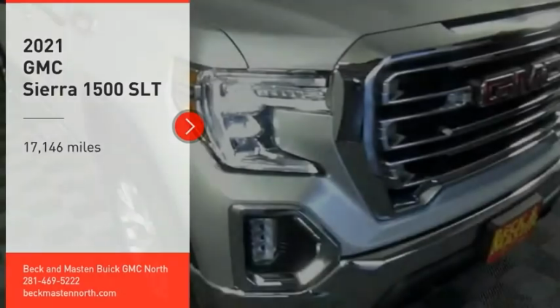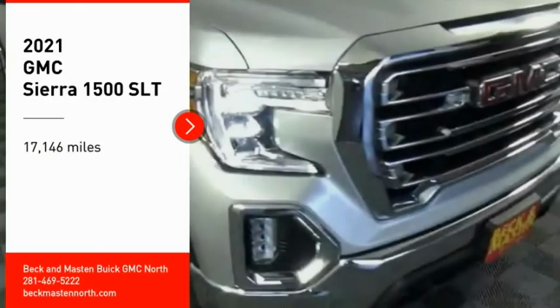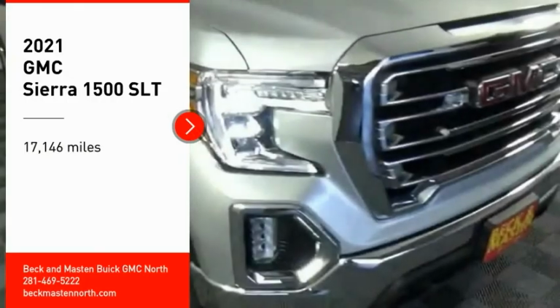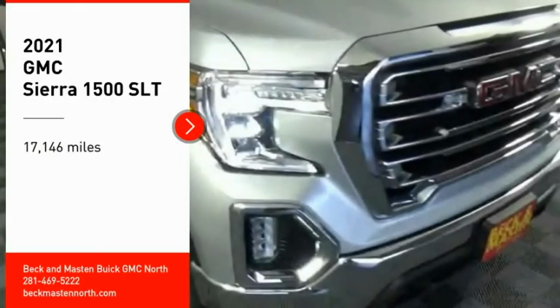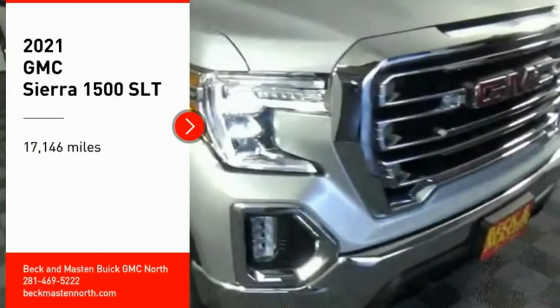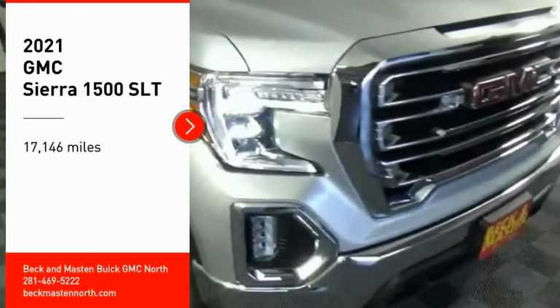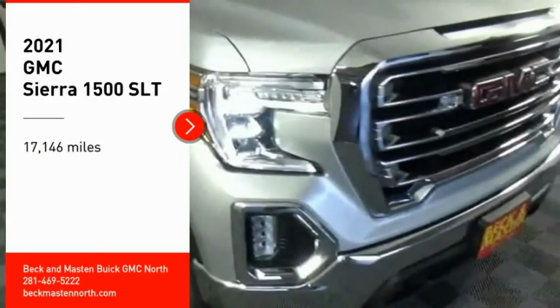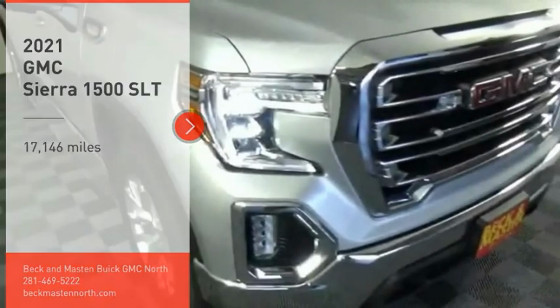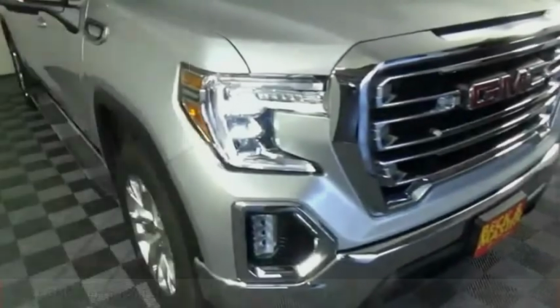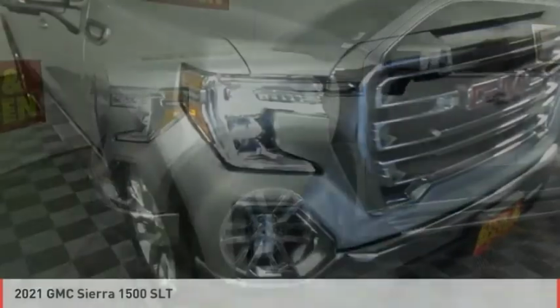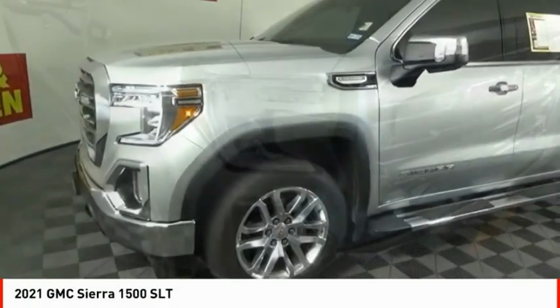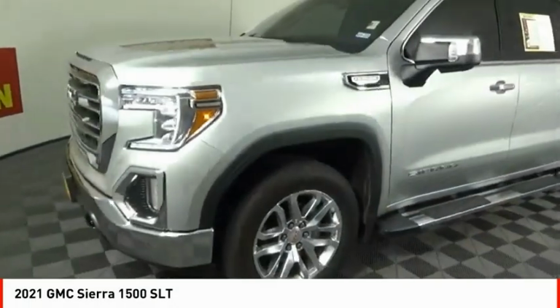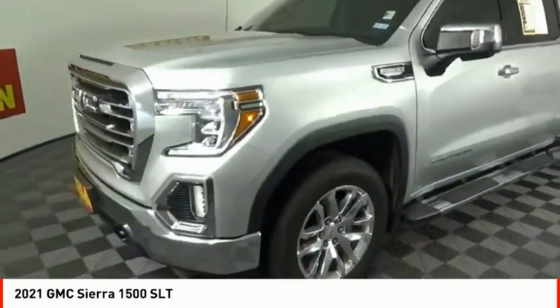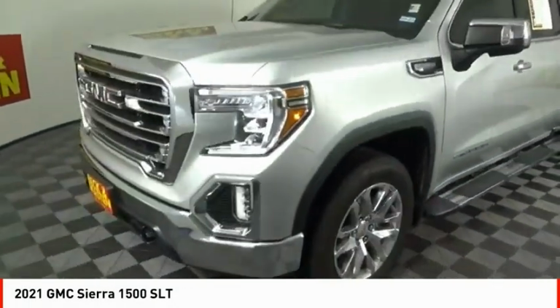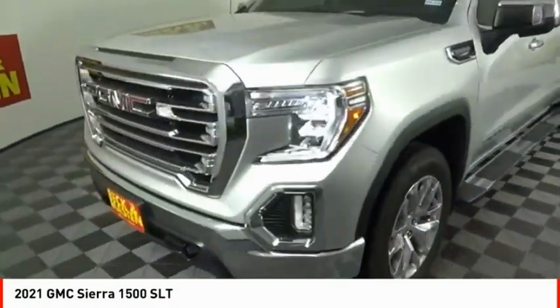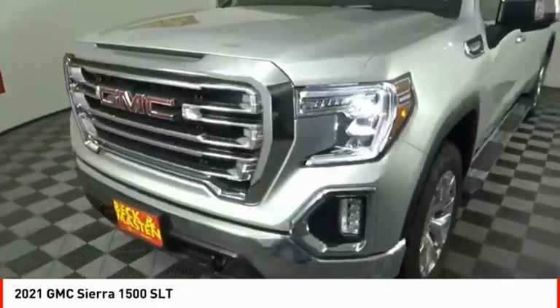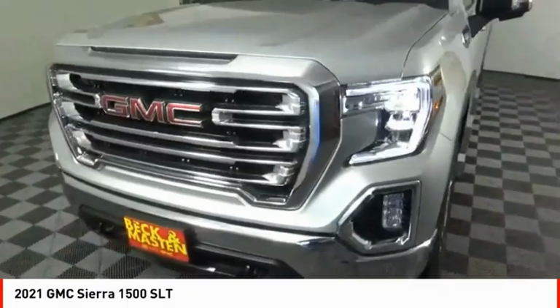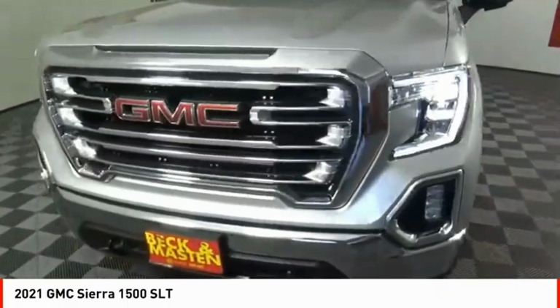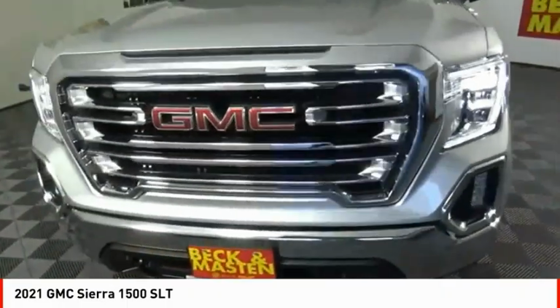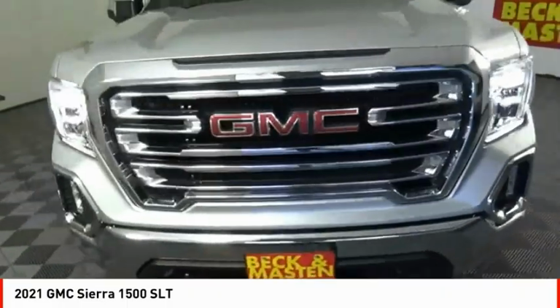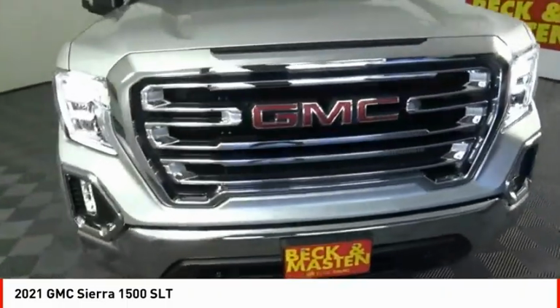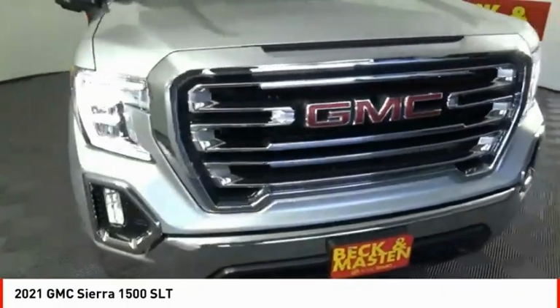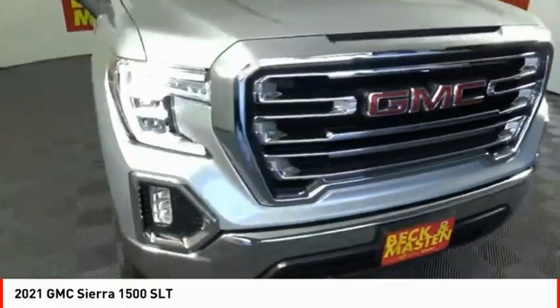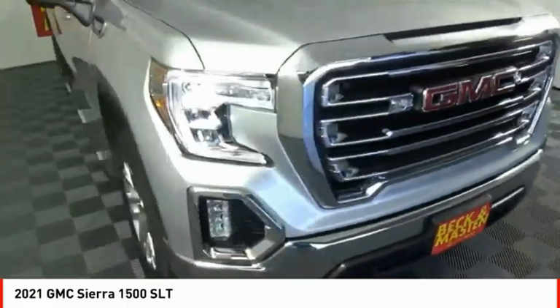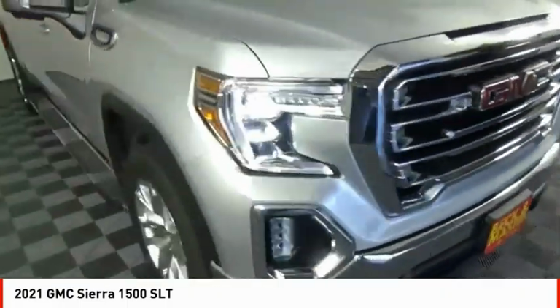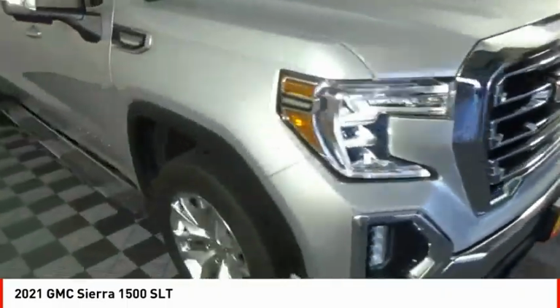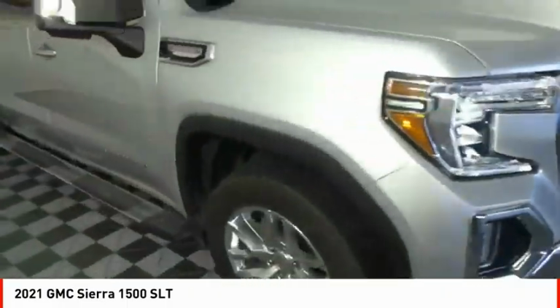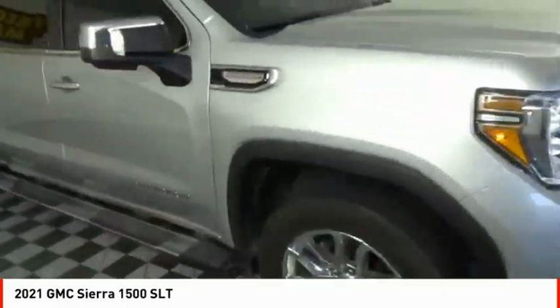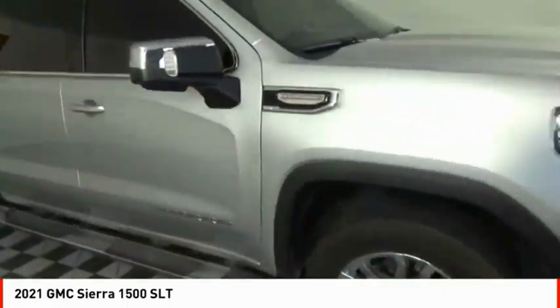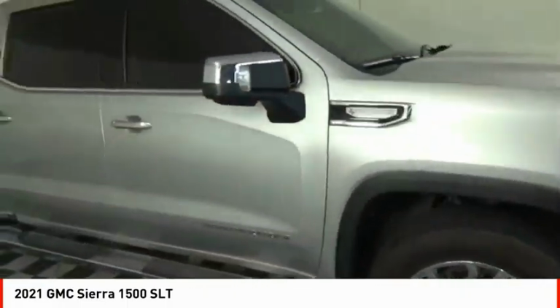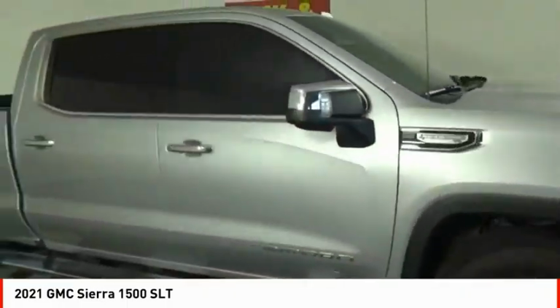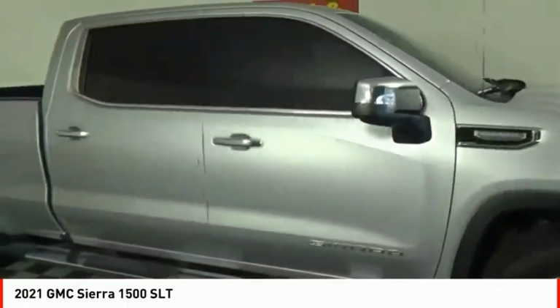Come test drive the 2021 Sierra 1500. The GMC Sierra is a full-size pickup with all the functionality you could expect.